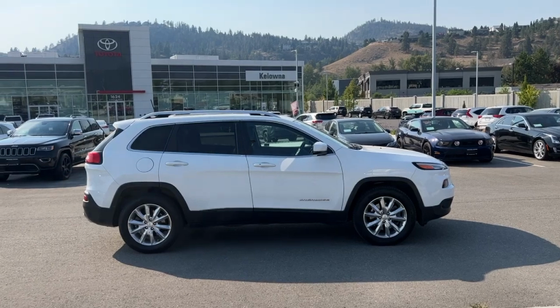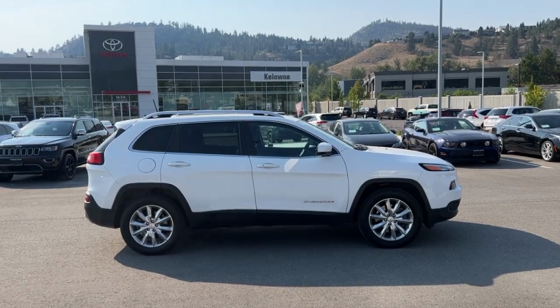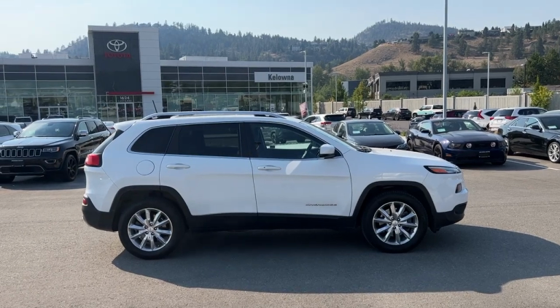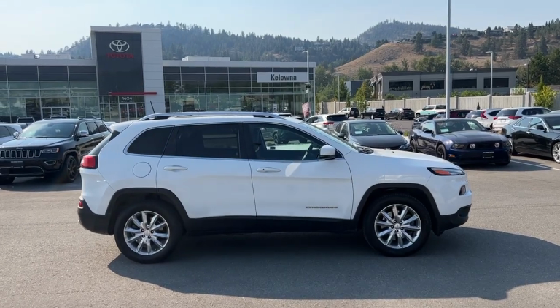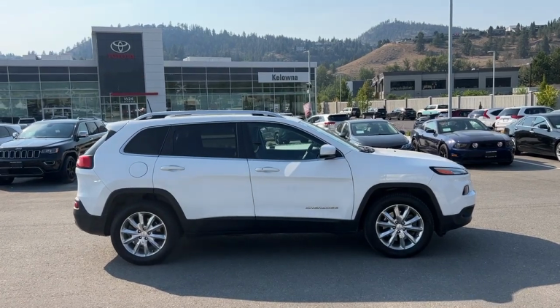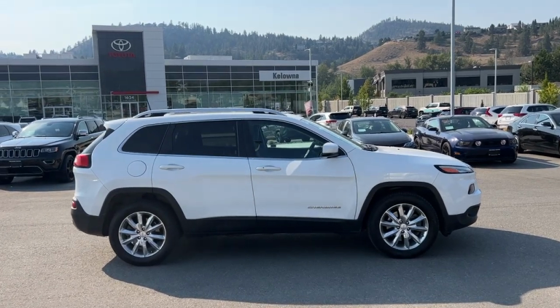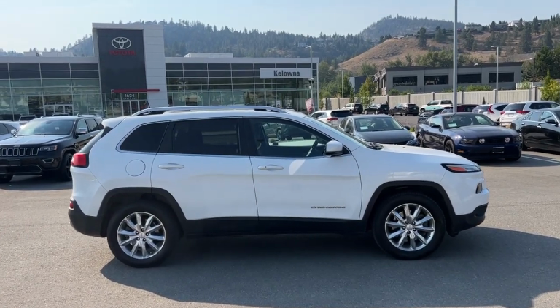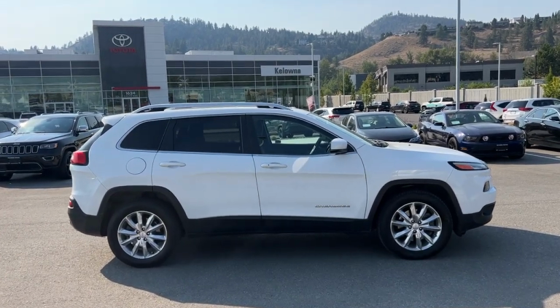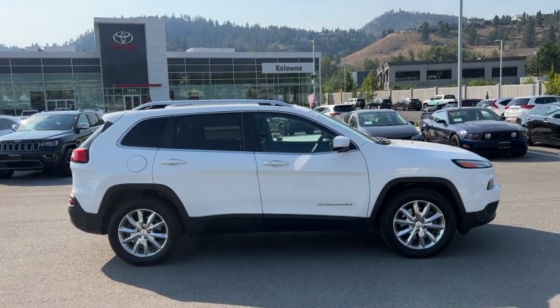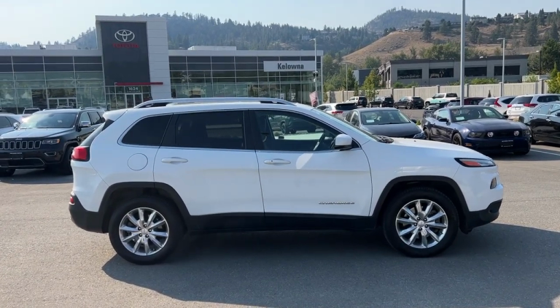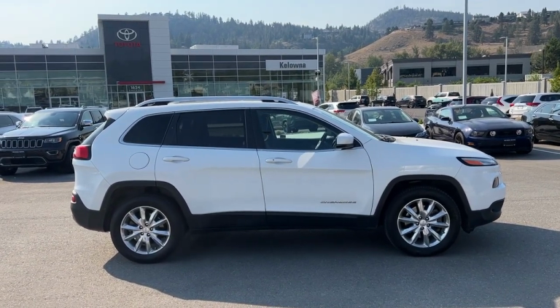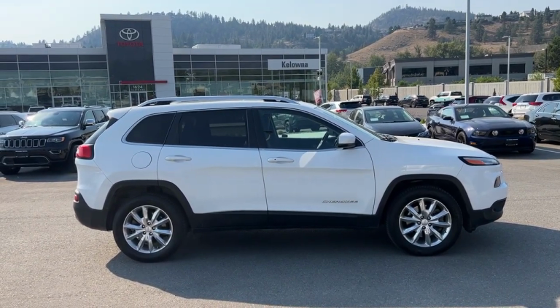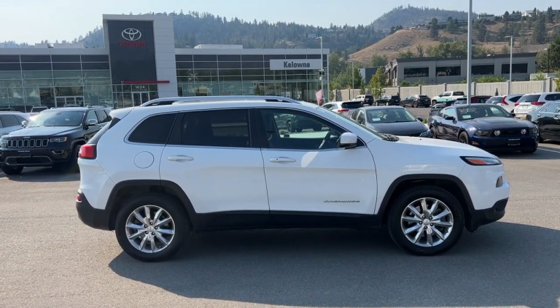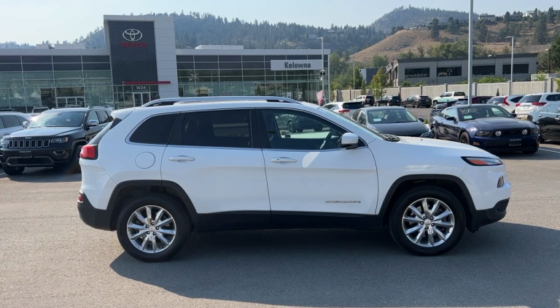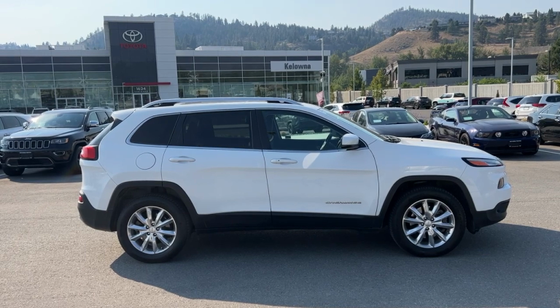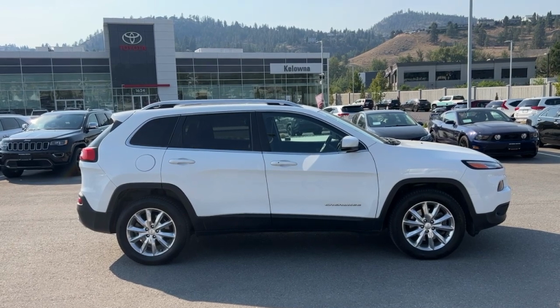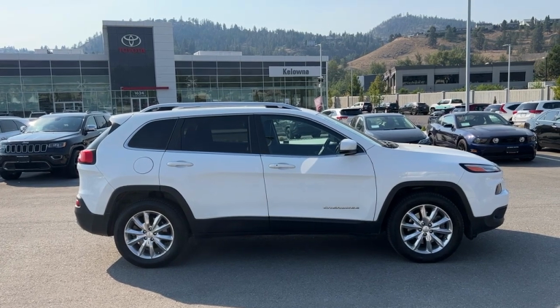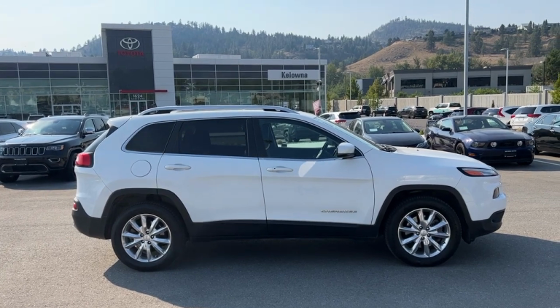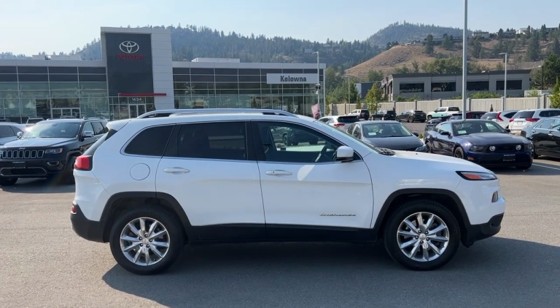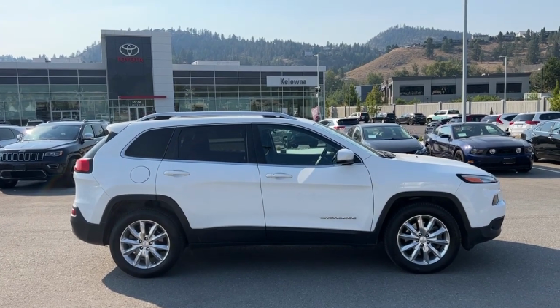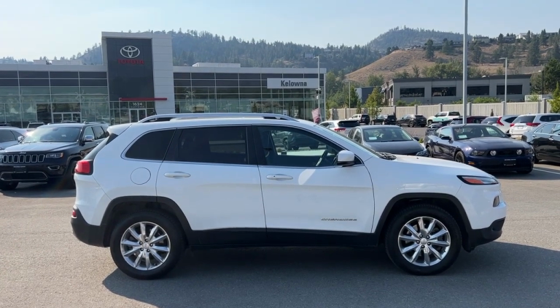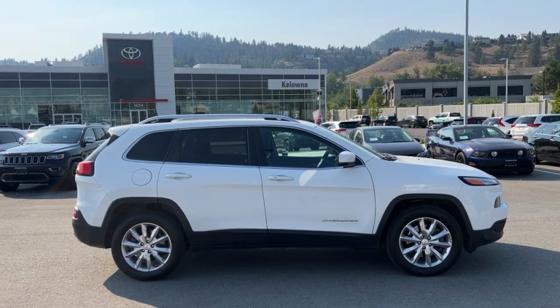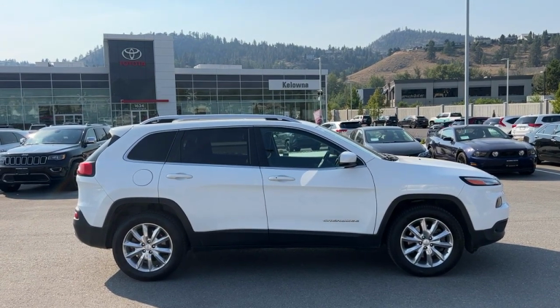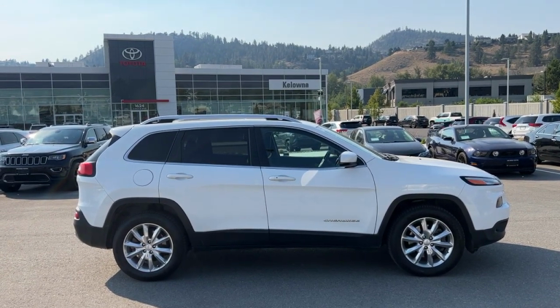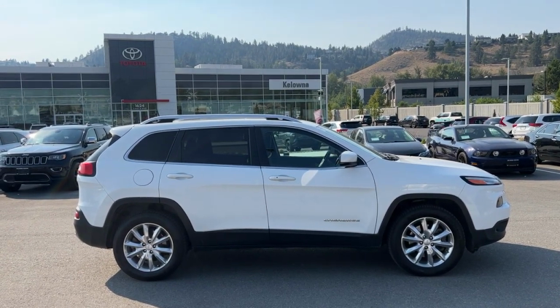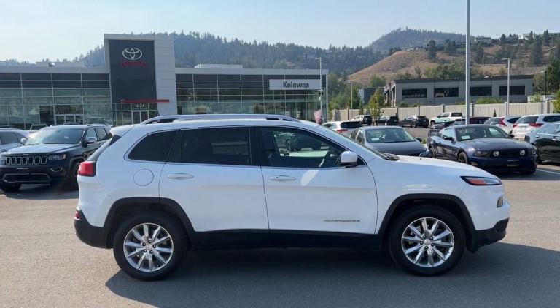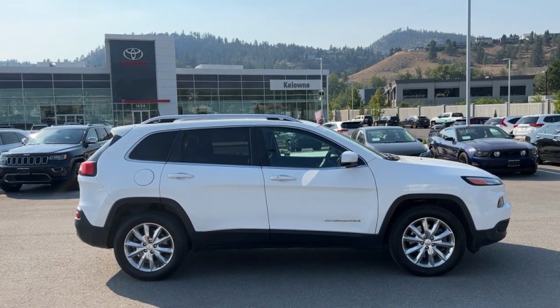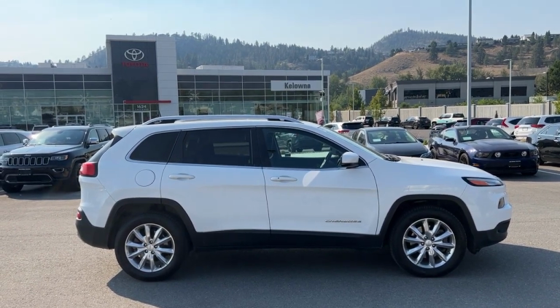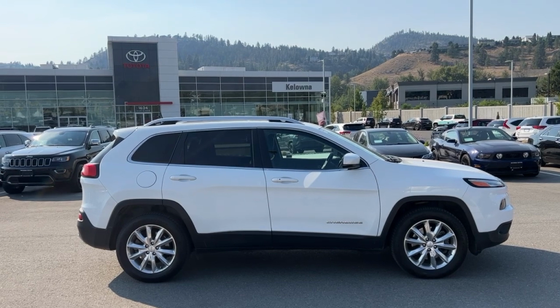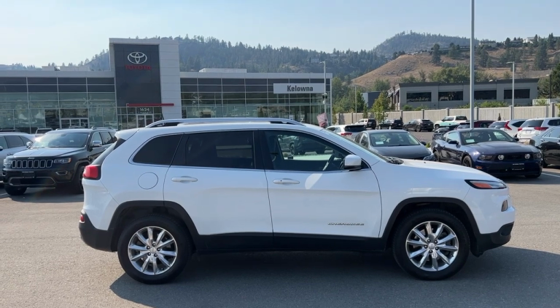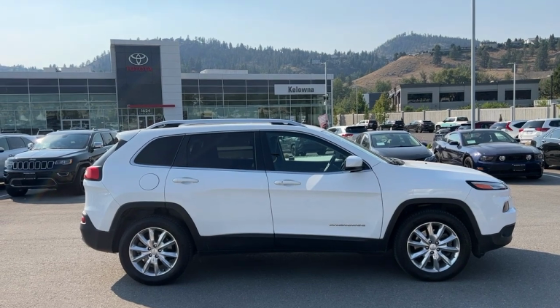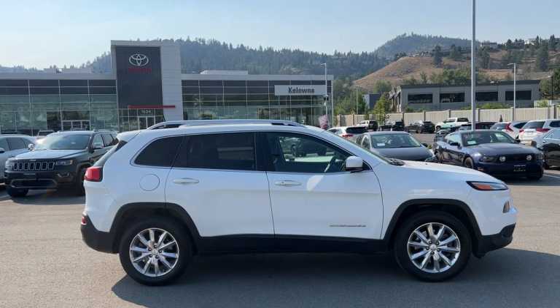Welcome to a video walk around from Kelowna Toyota. We are located at 1624 Kerry Road in Kelowna, BC, Canada. Today we're going to check out this 2017 Jeep Cherokee Limited.